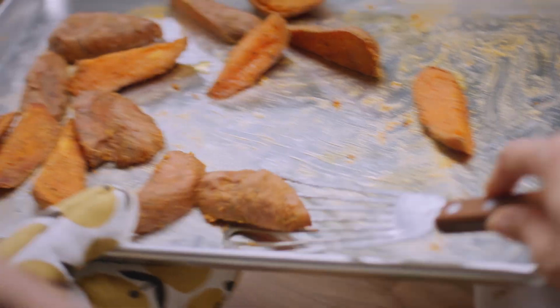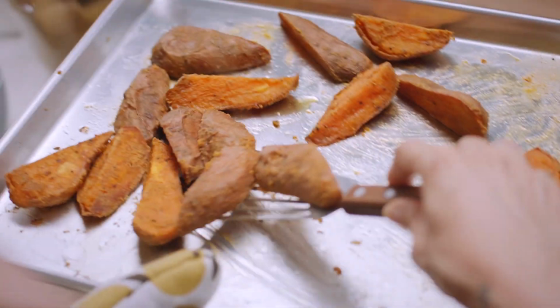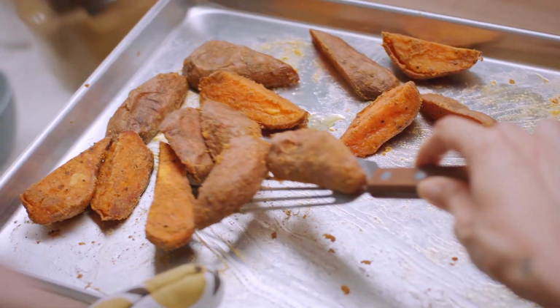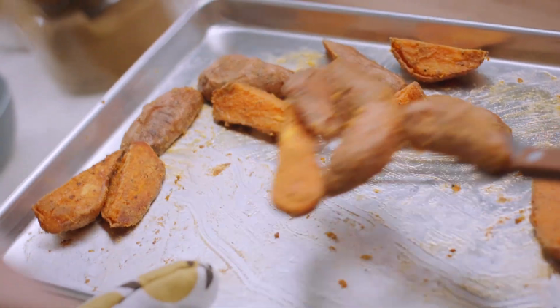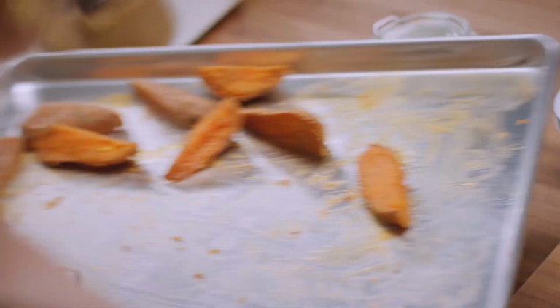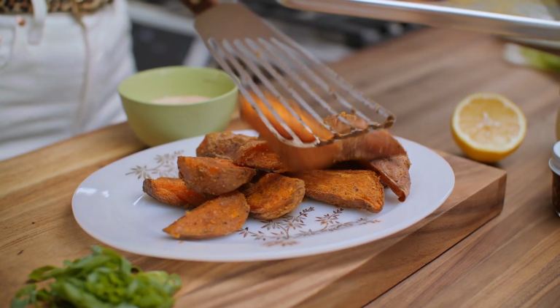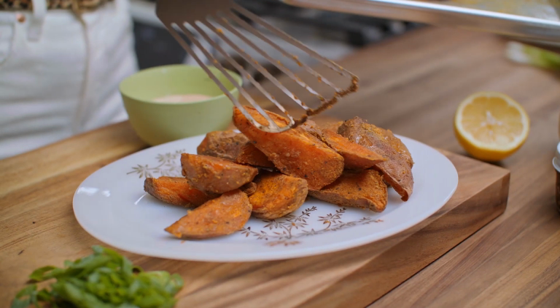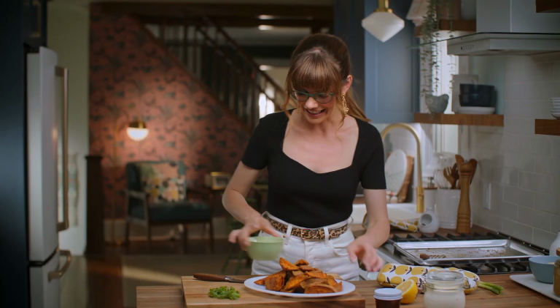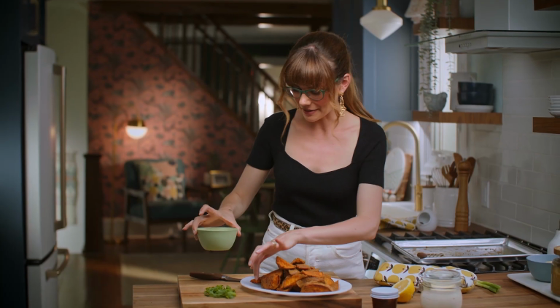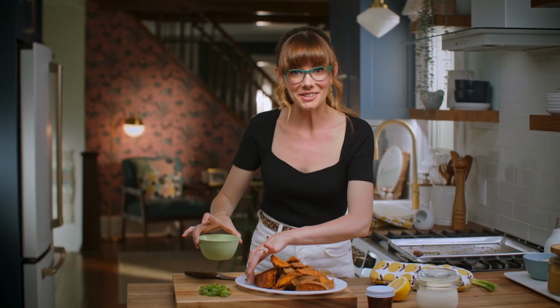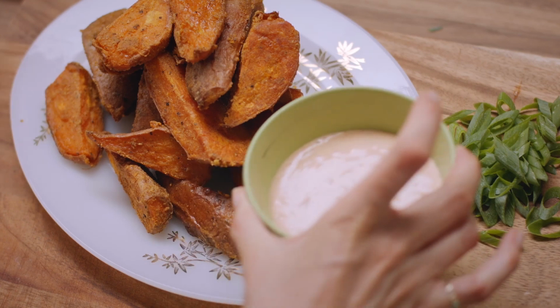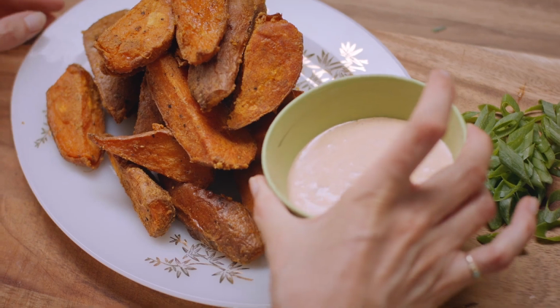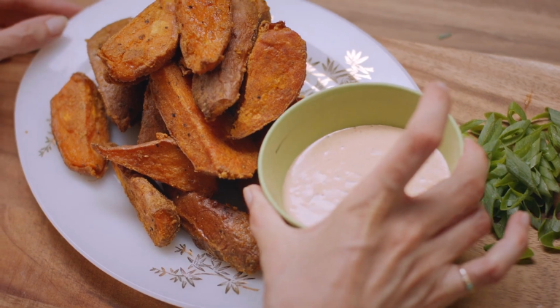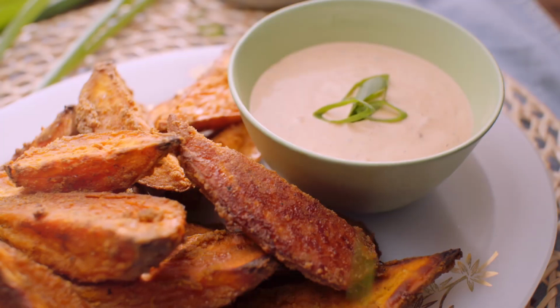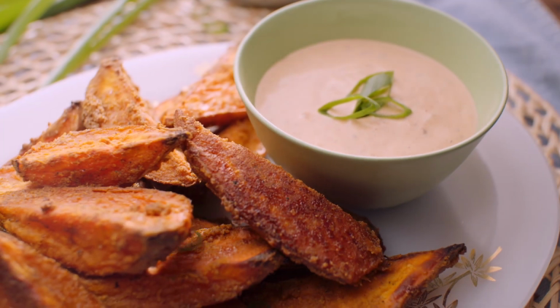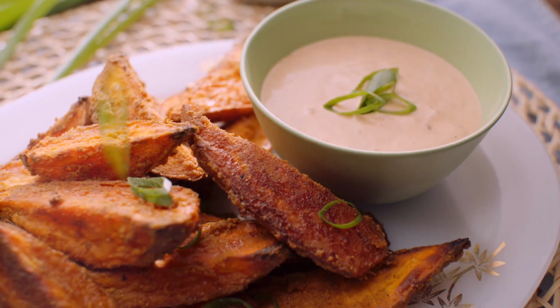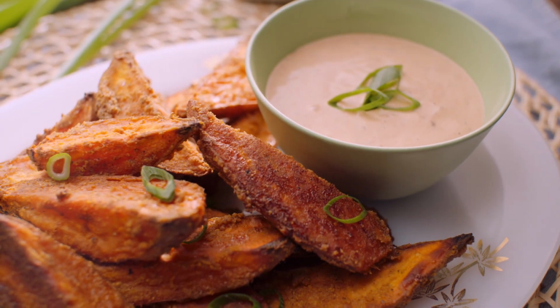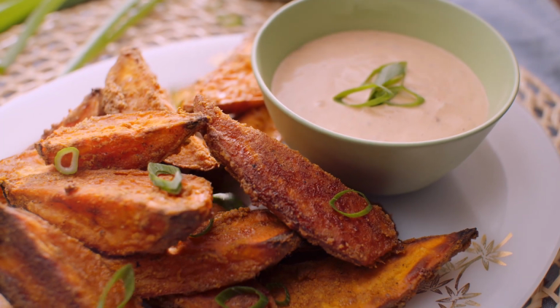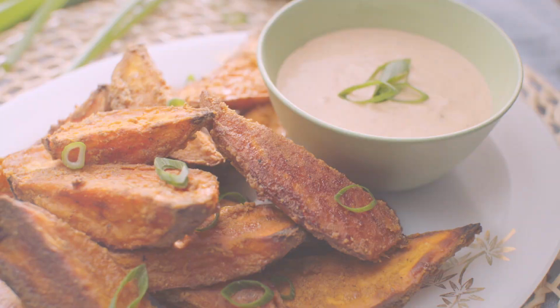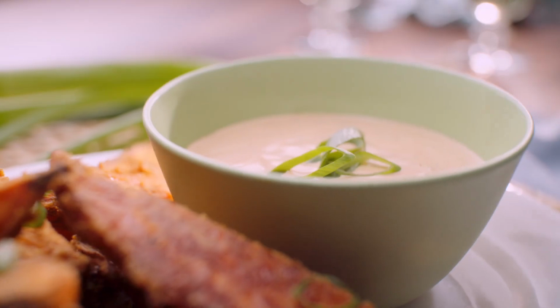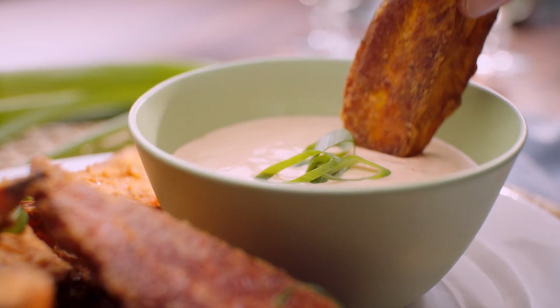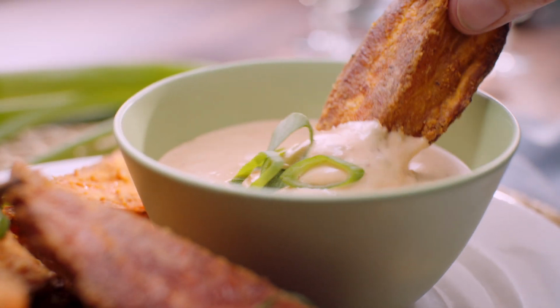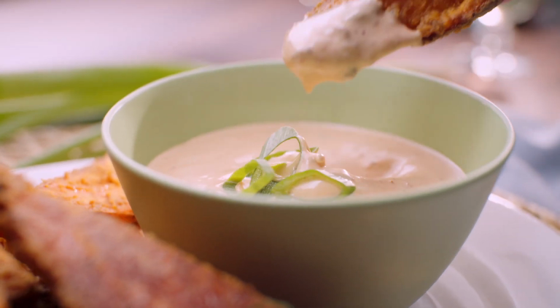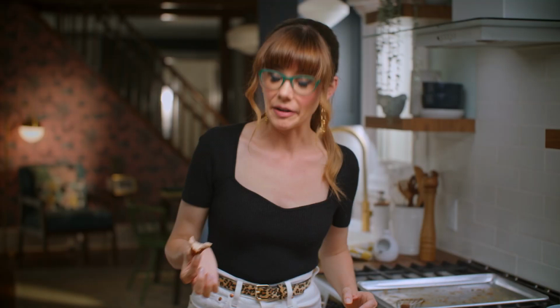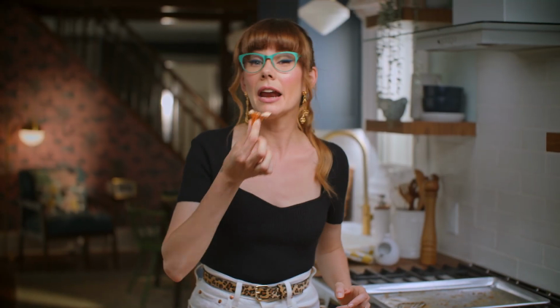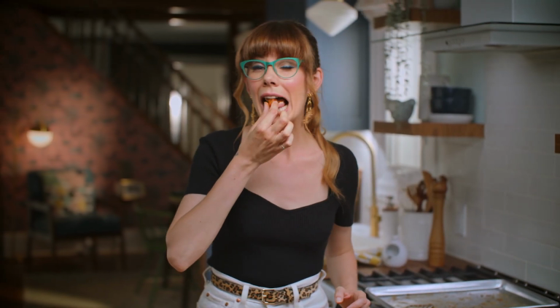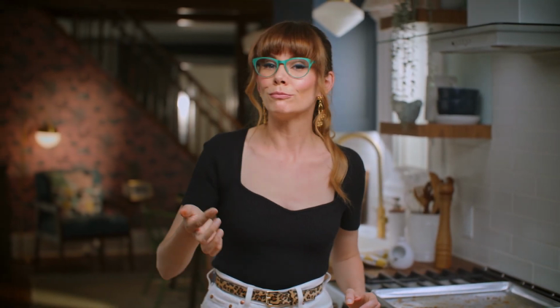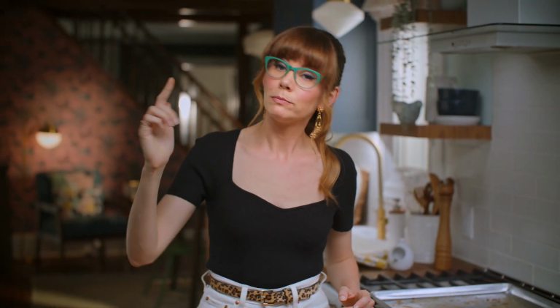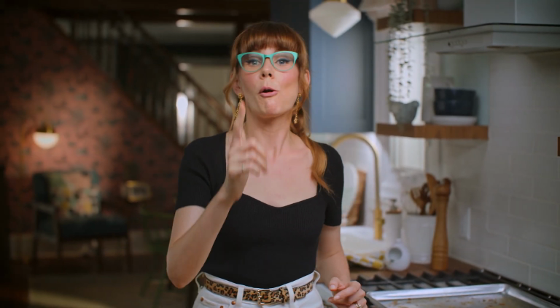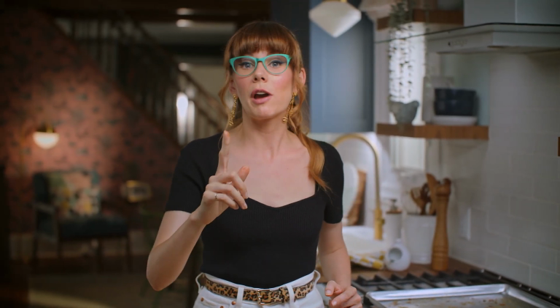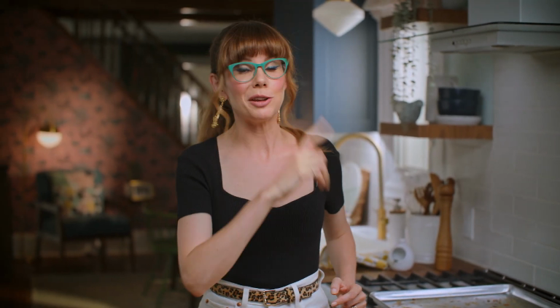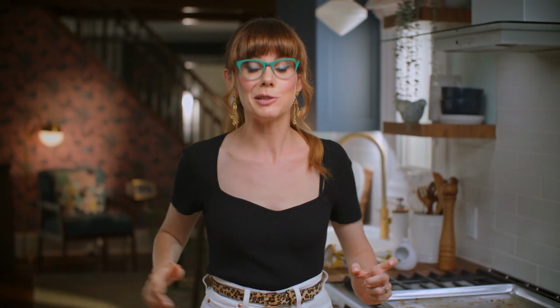Now these crispy potatoes — pop that sauce on the side and scatter over some green onions. That is one great potato side dish.